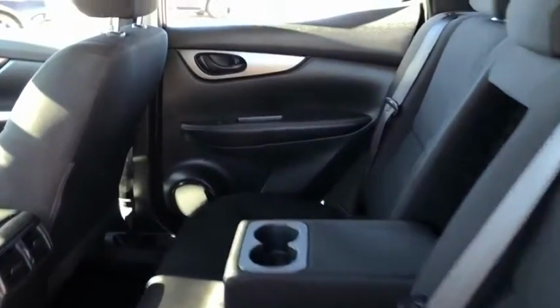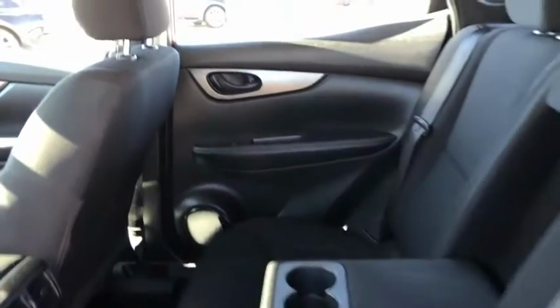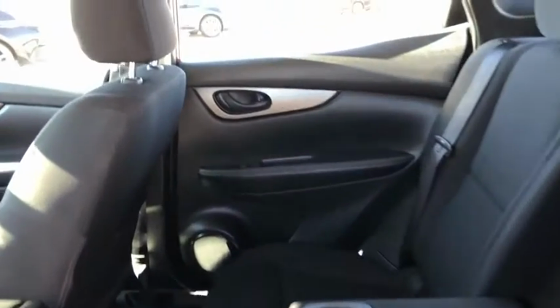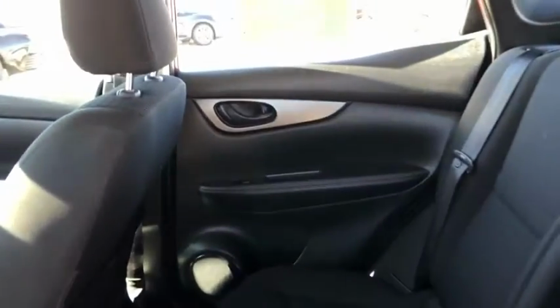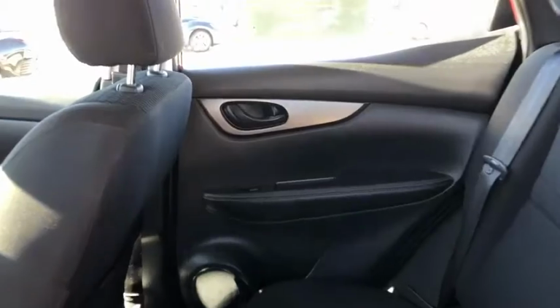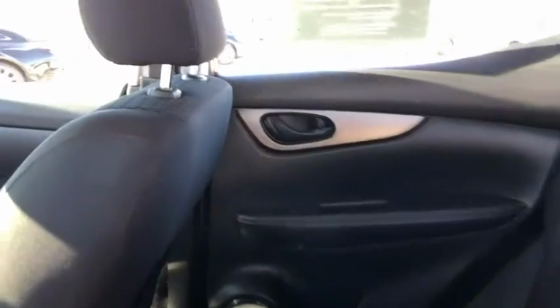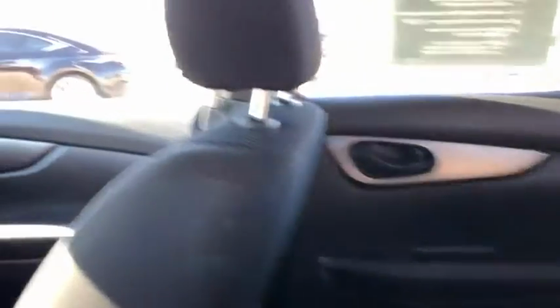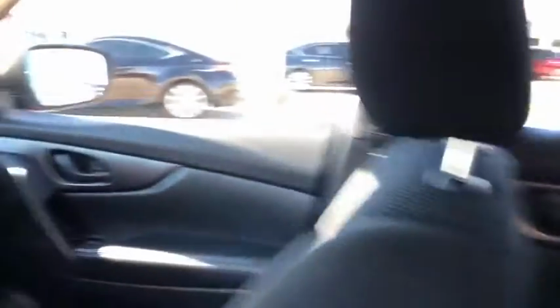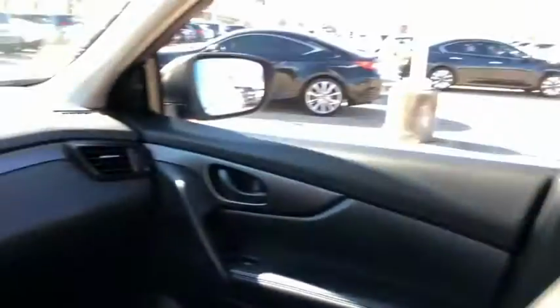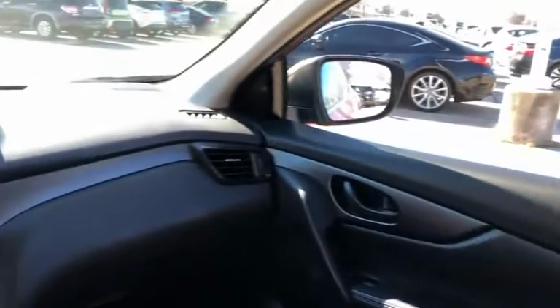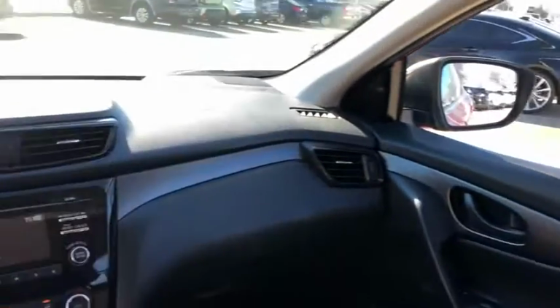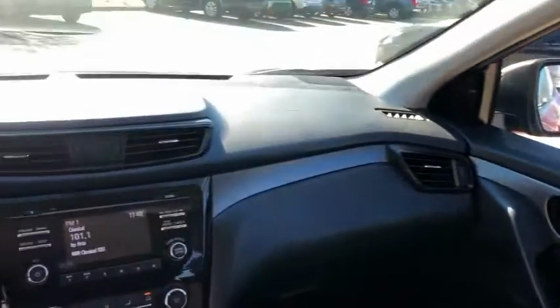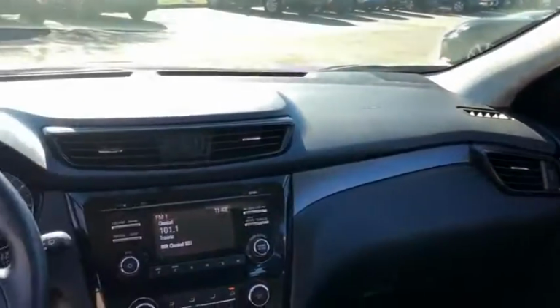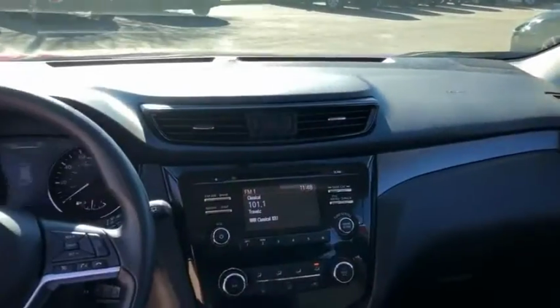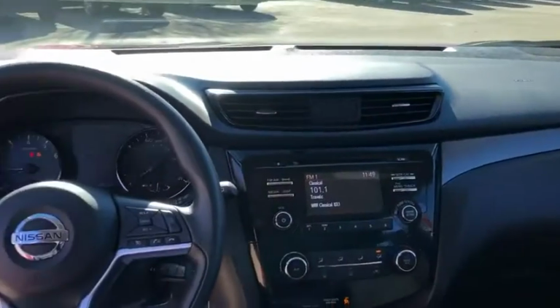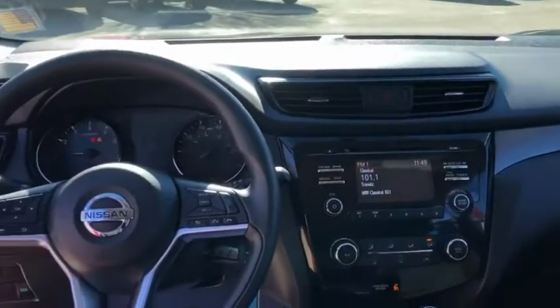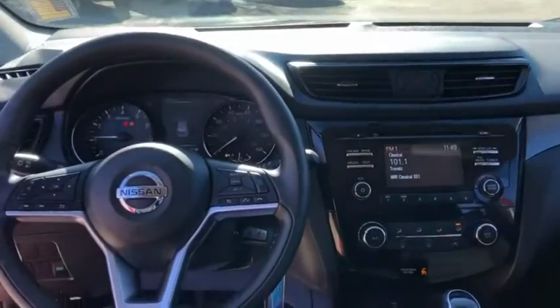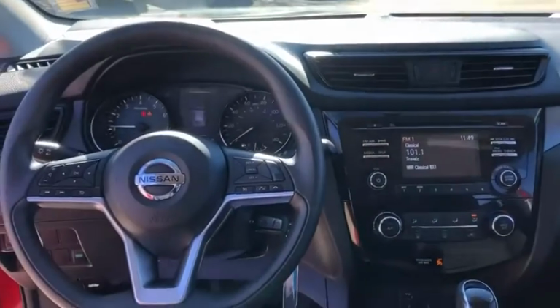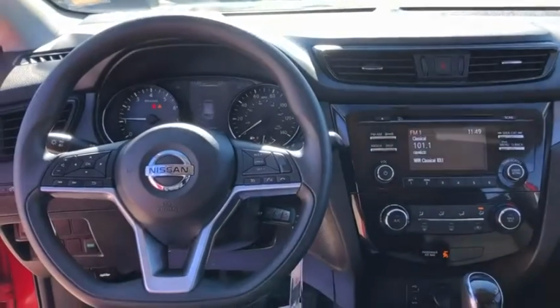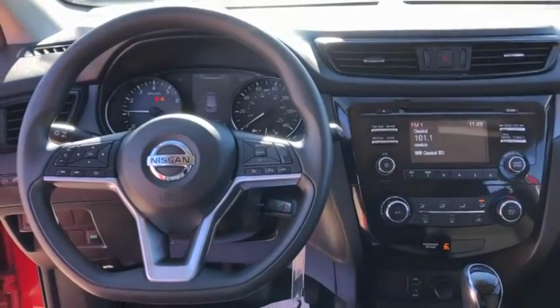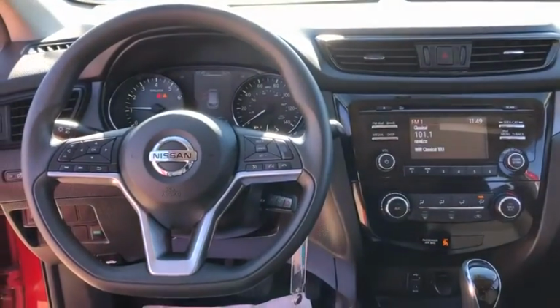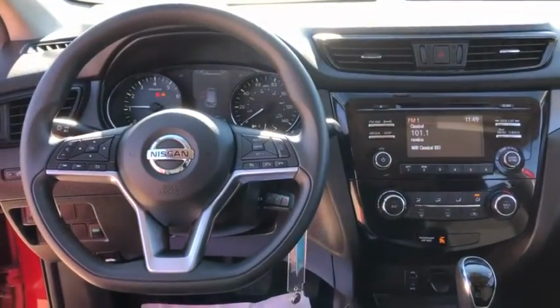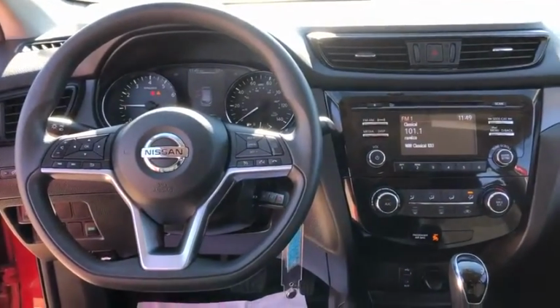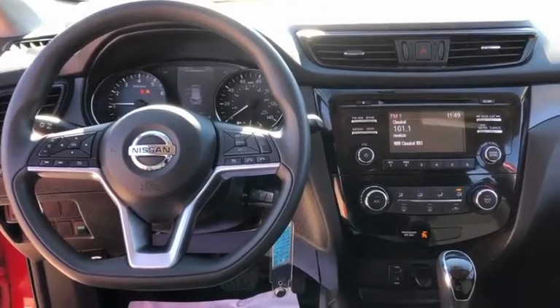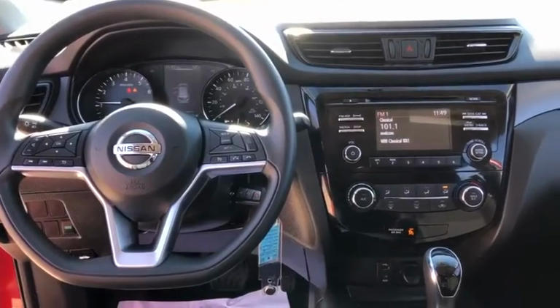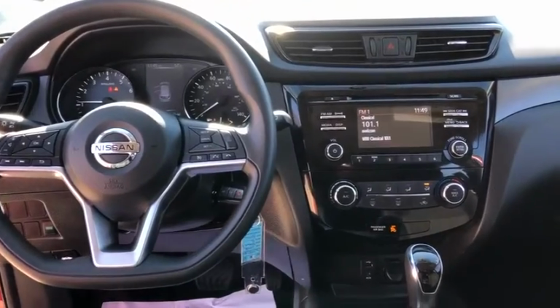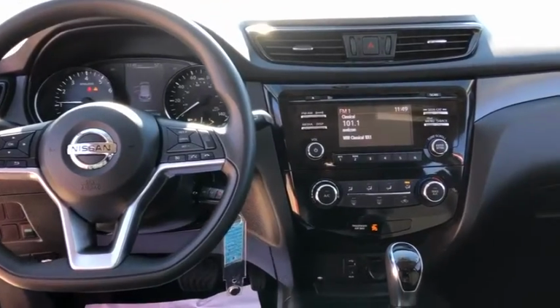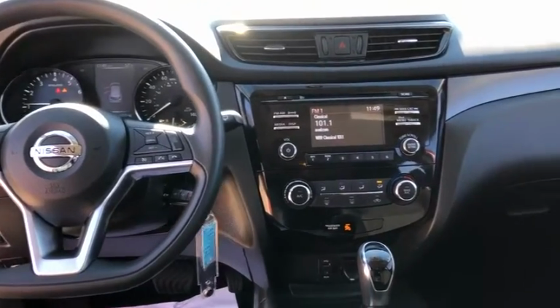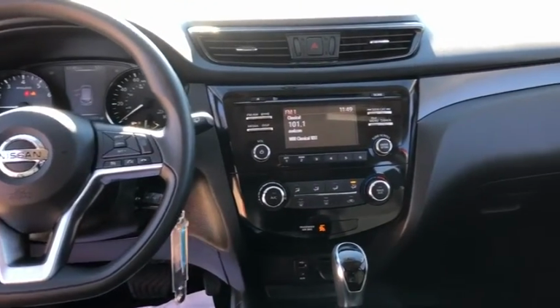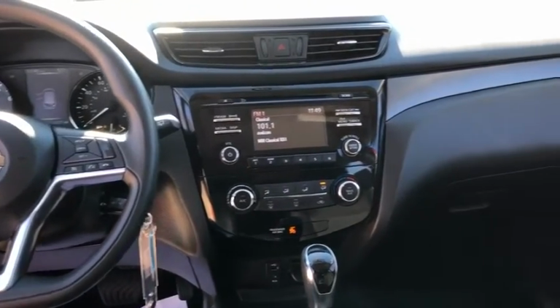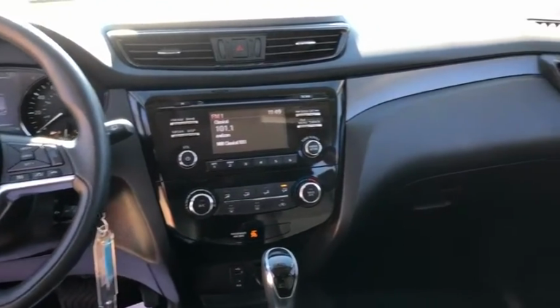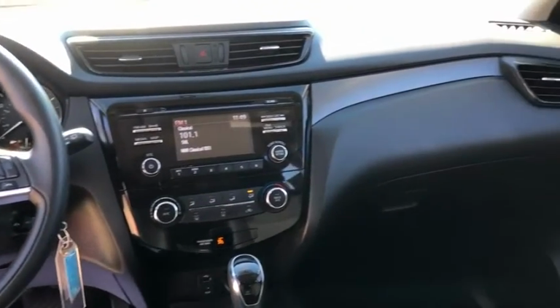Remote keyless entry, brake assist, panic alarm, overhead console, tachometer, cloth seat trim, driver vanity mirror, rear window wiper.